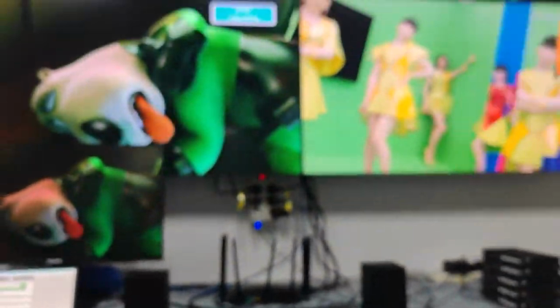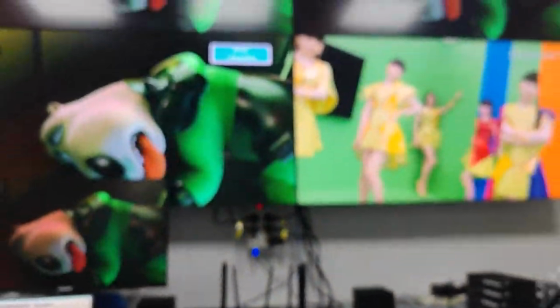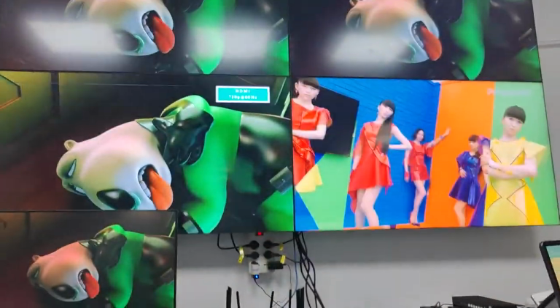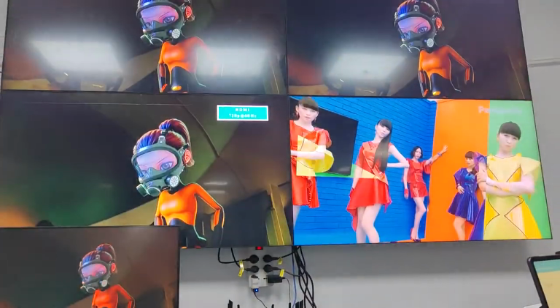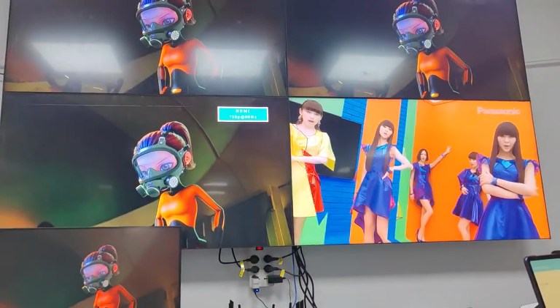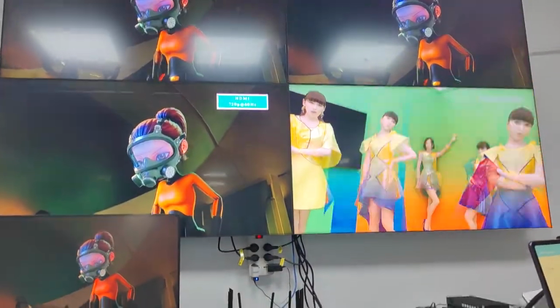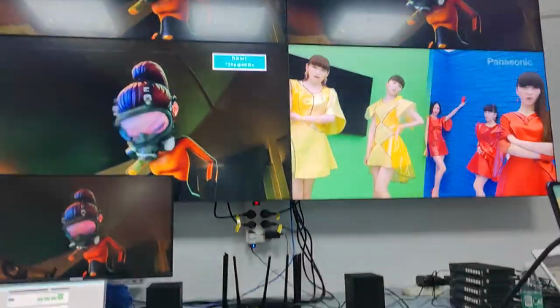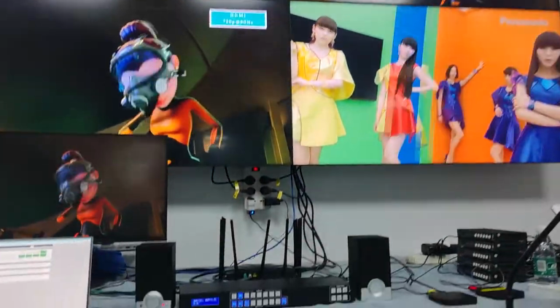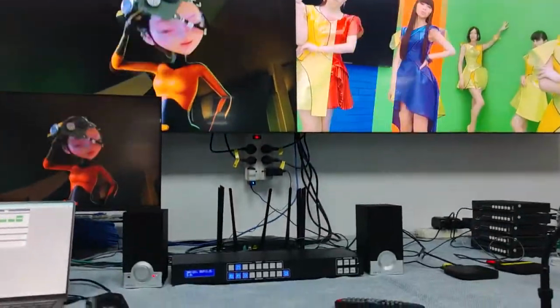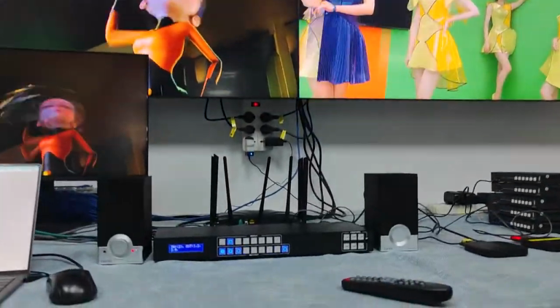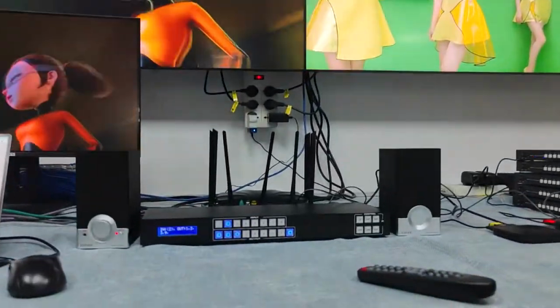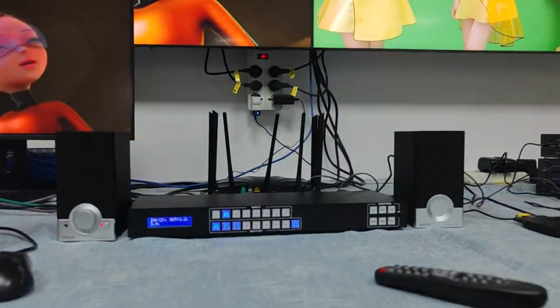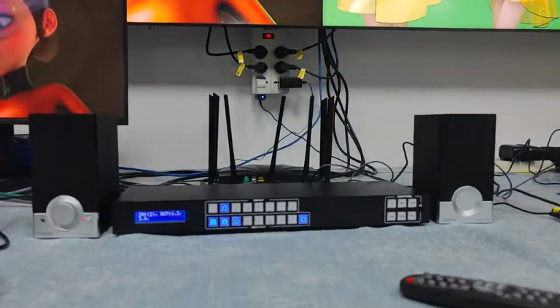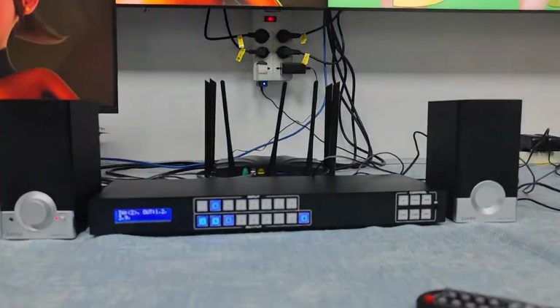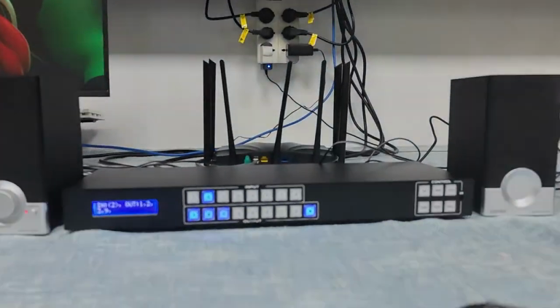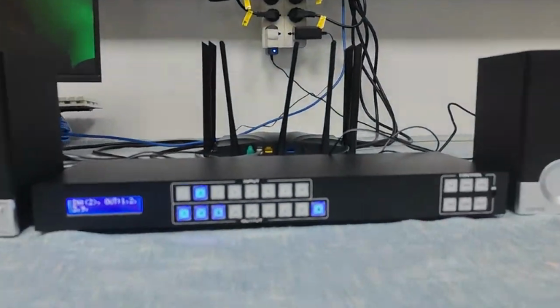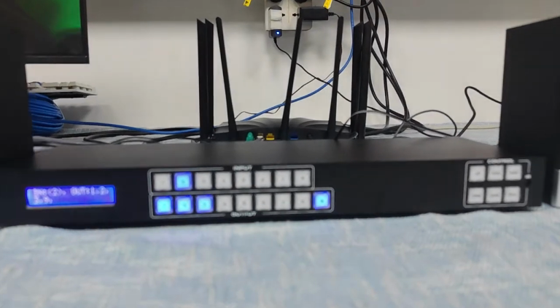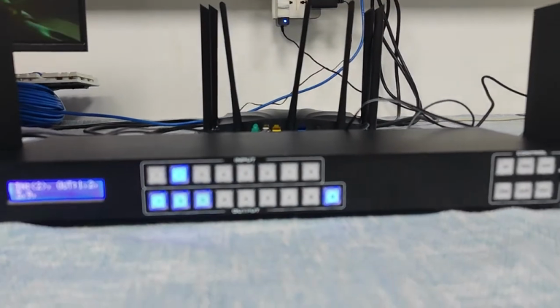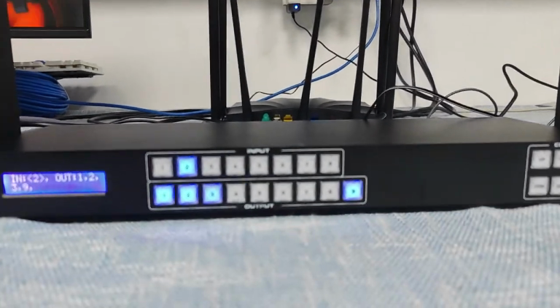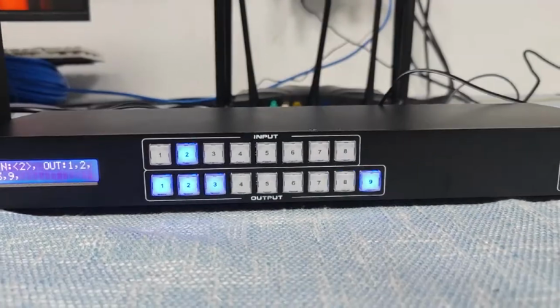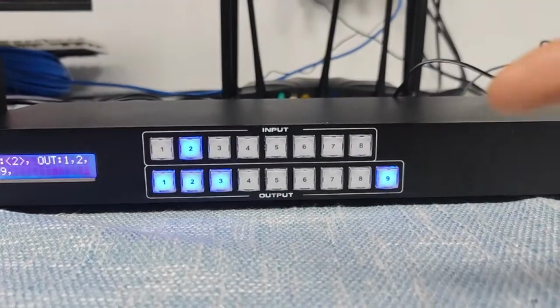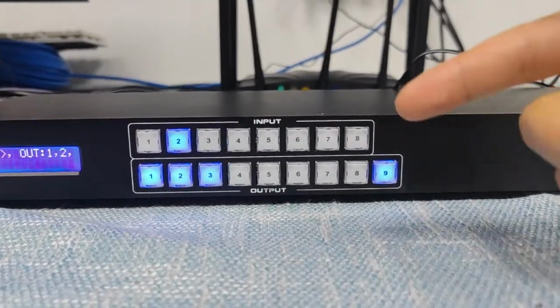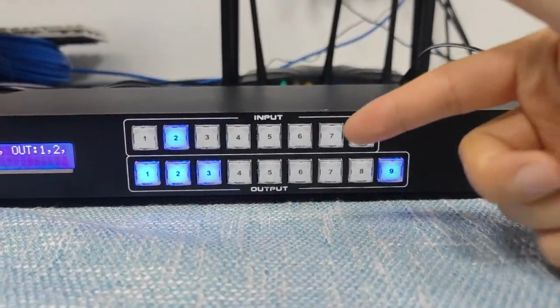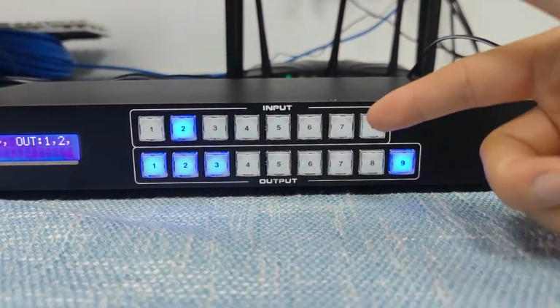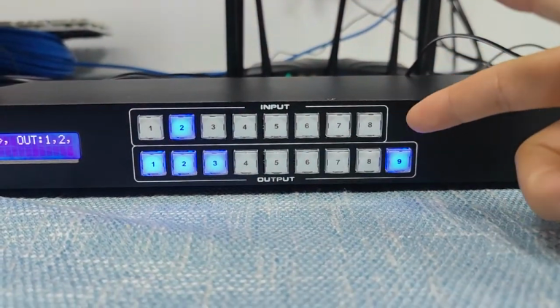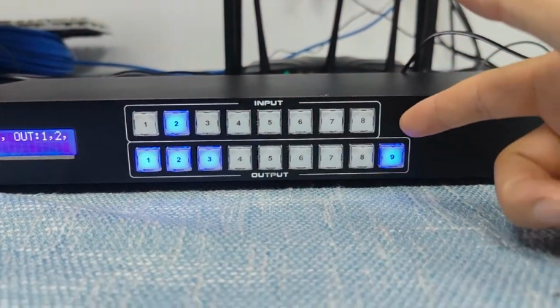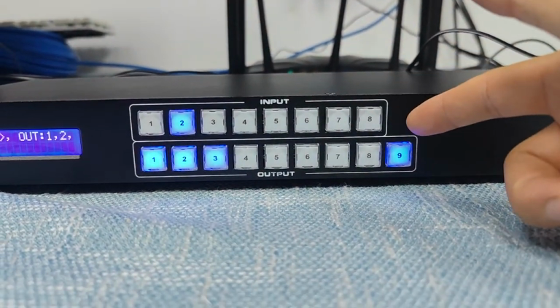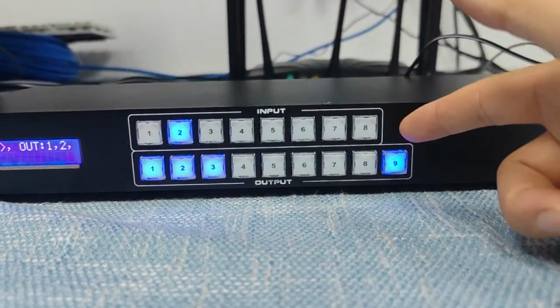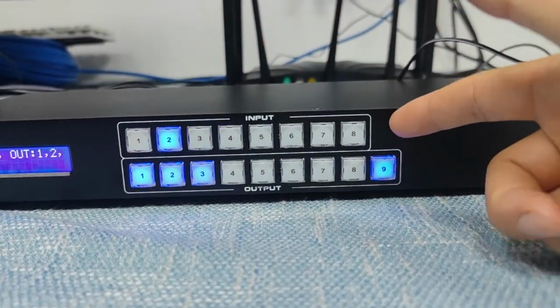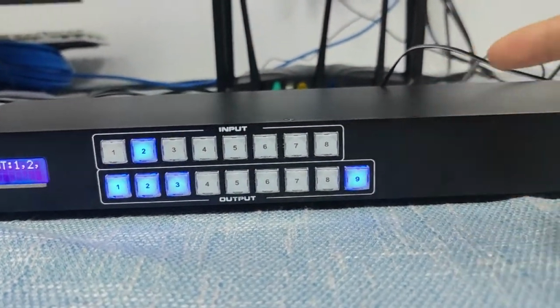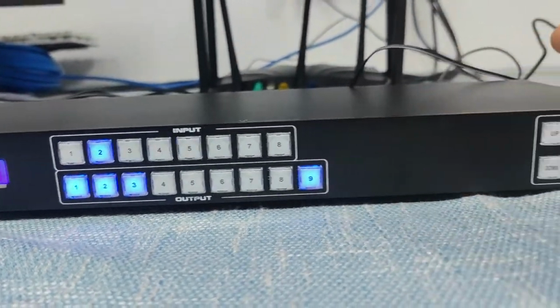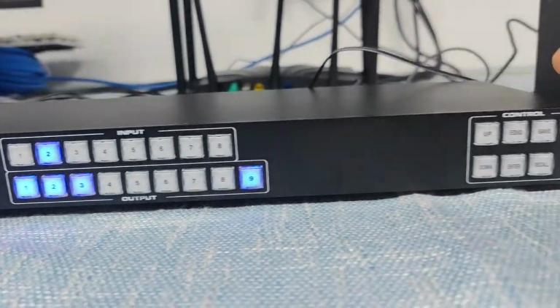We can check it out on the screen. This is how we do the switching using the front panel push buttons for input and output.